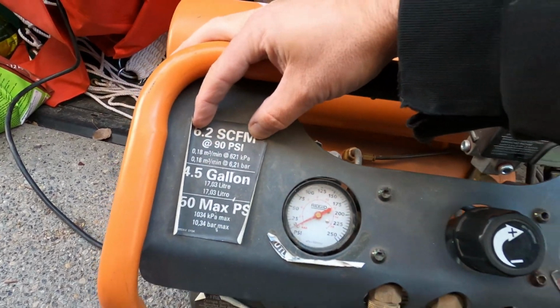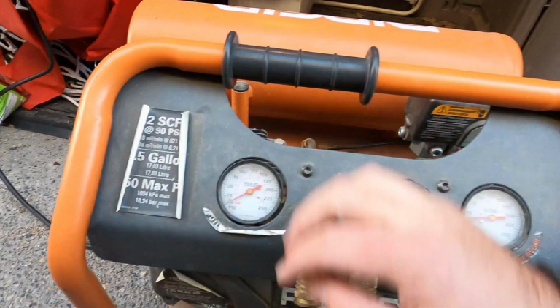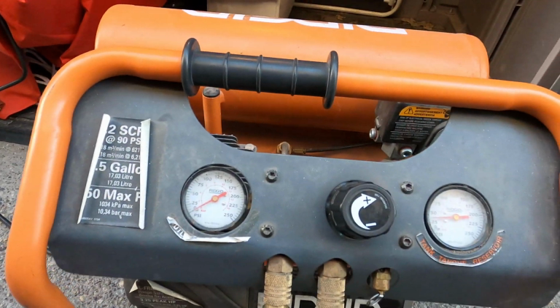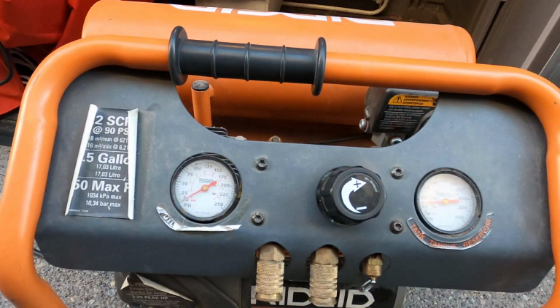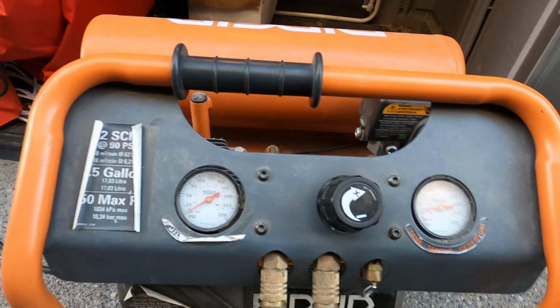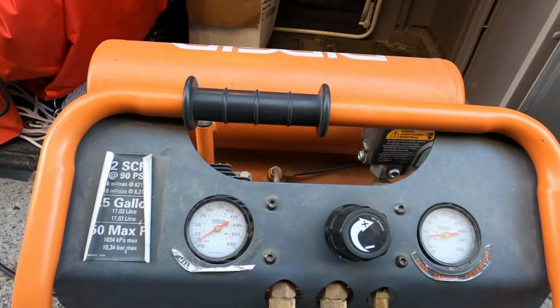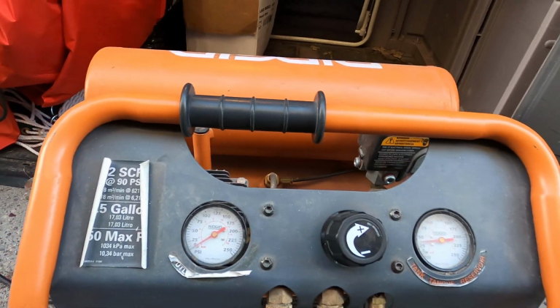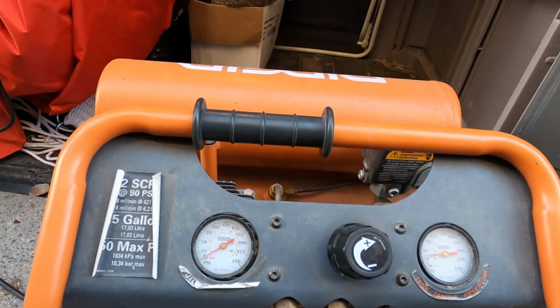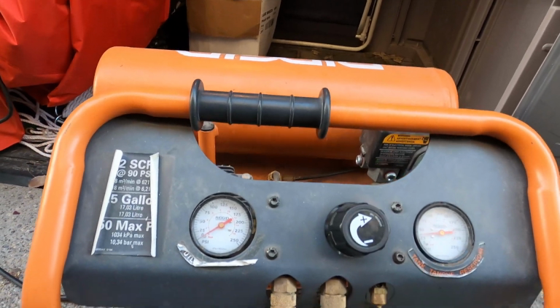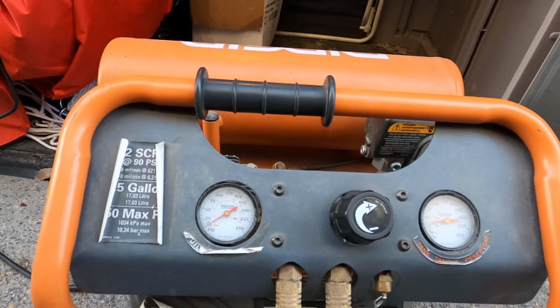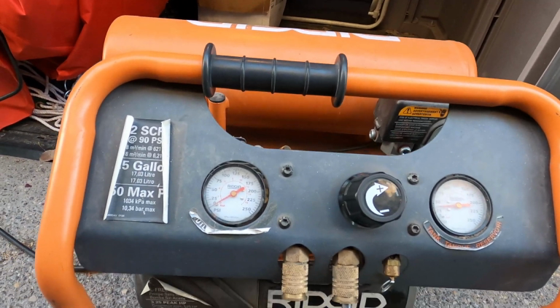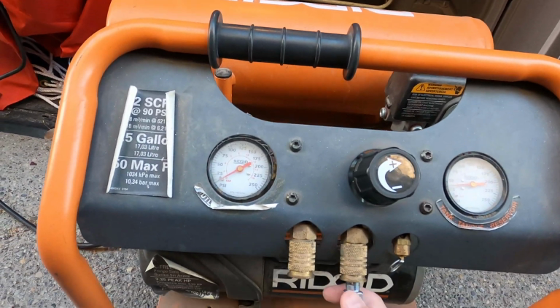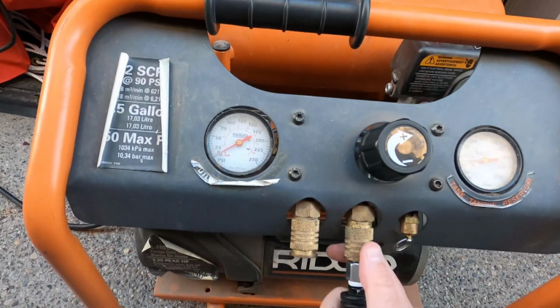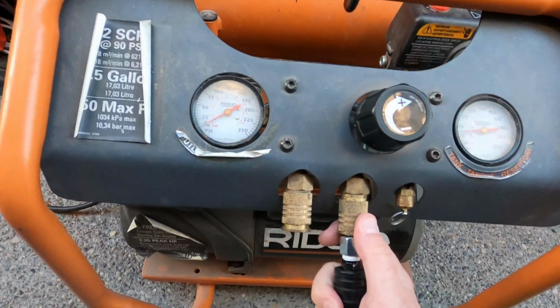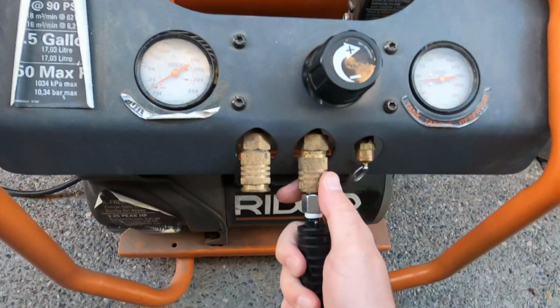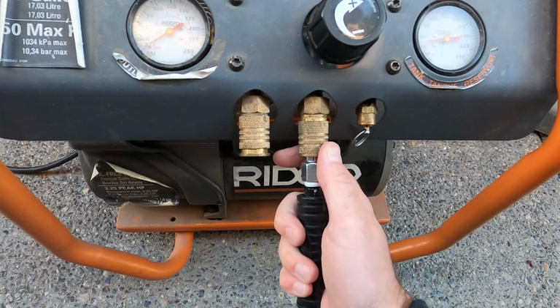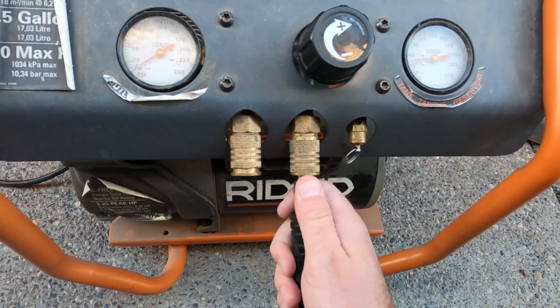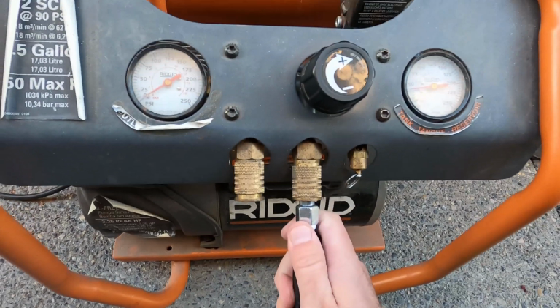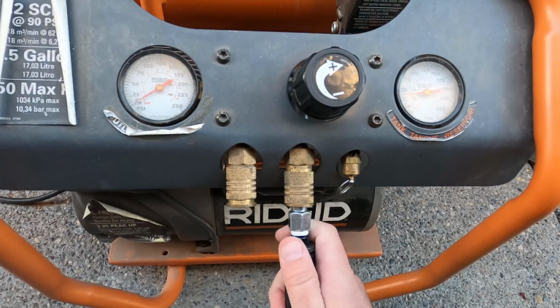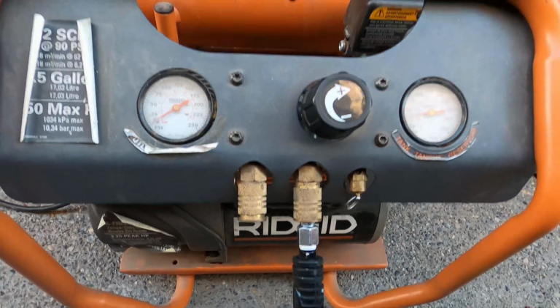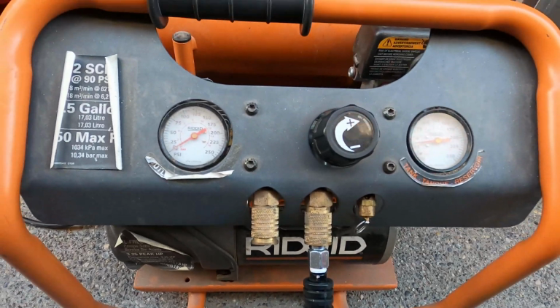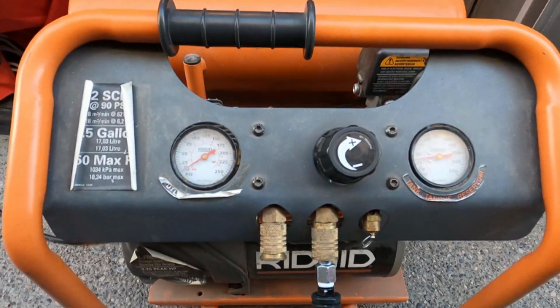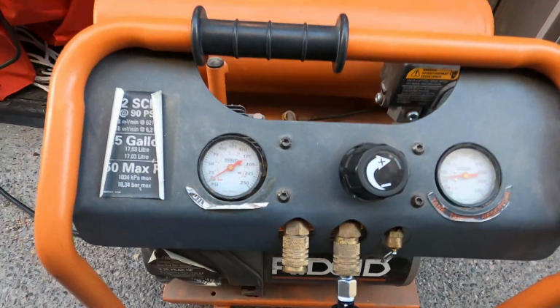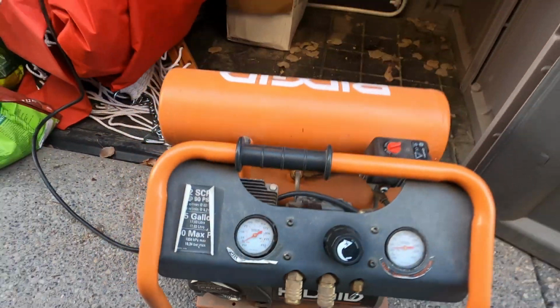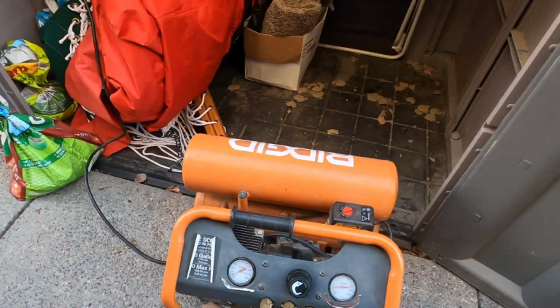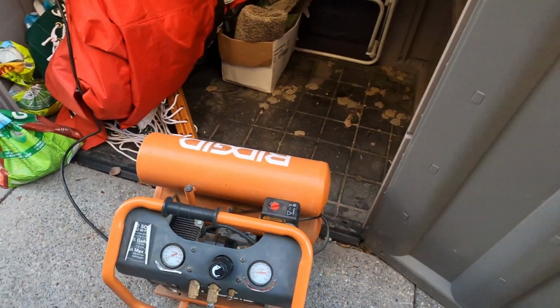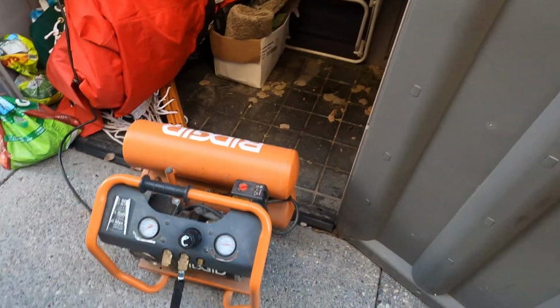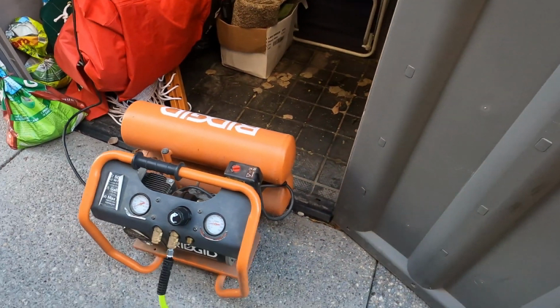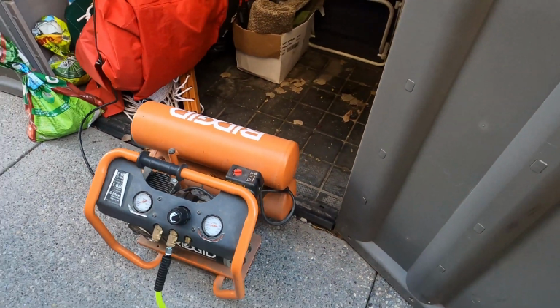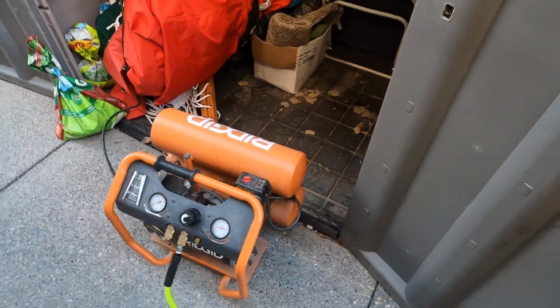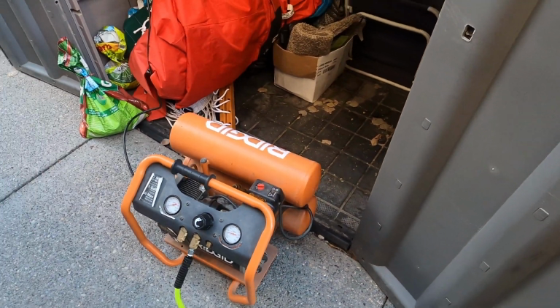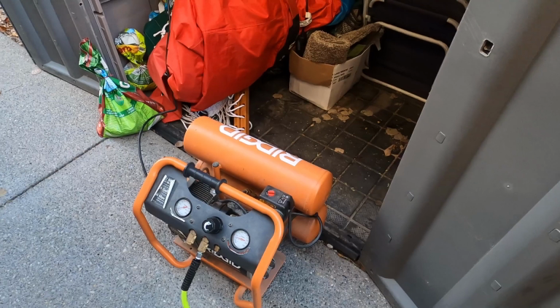That's a very small compressor. People say you need many more cubic feet per minute, but I've blown these sprinklers out with this compressor for 16 years and never had an issue, never had anything freeze.